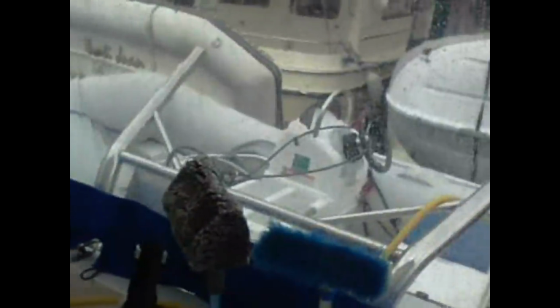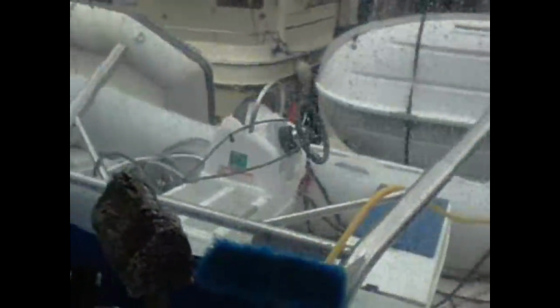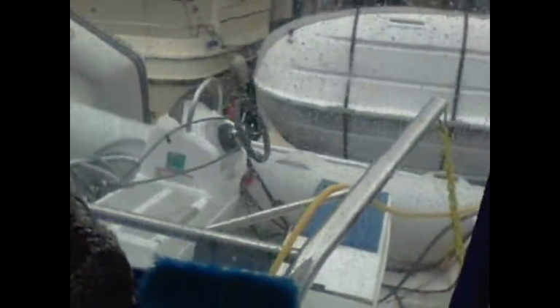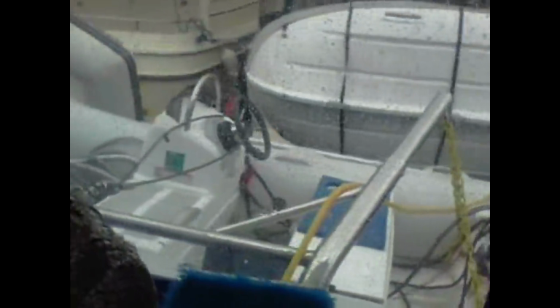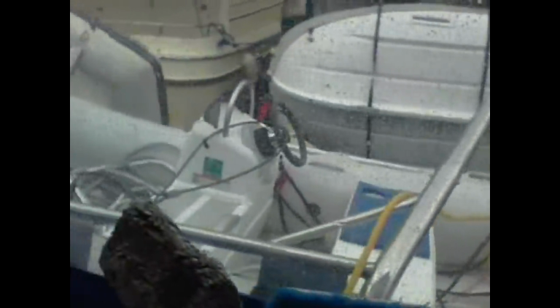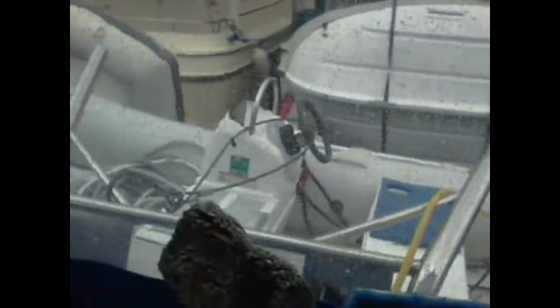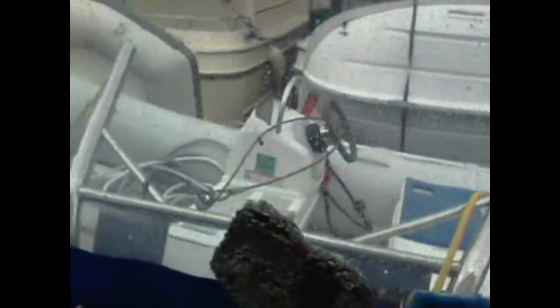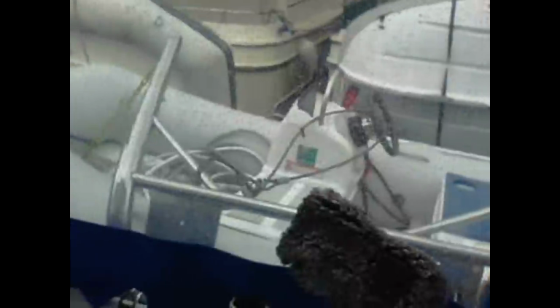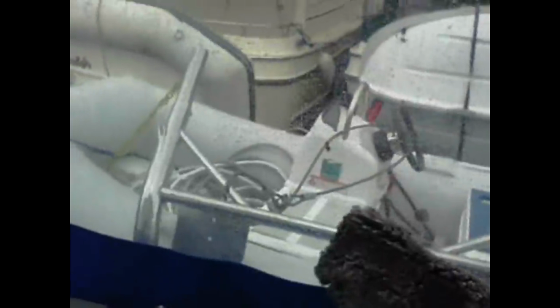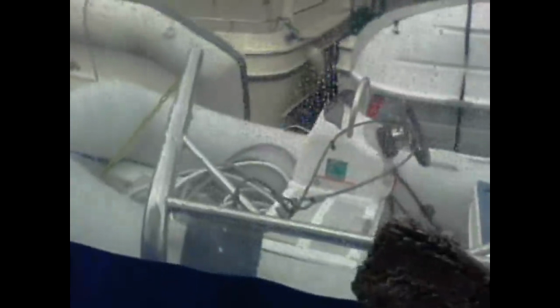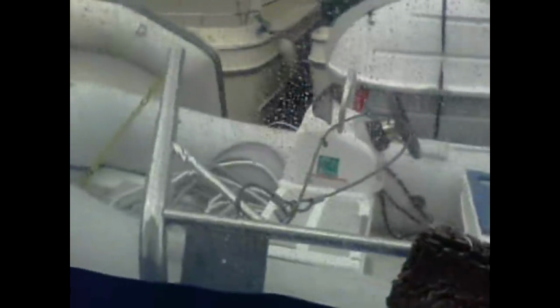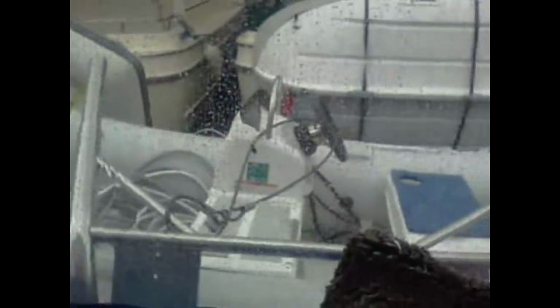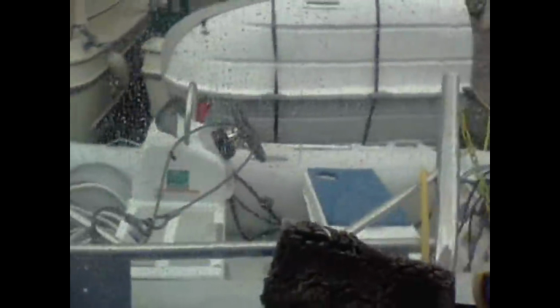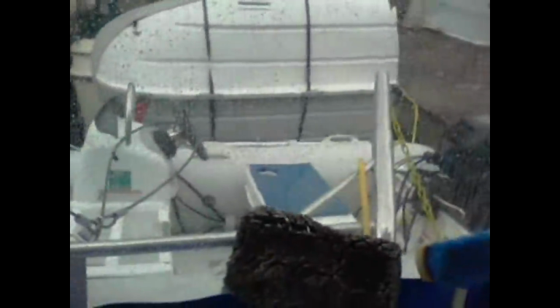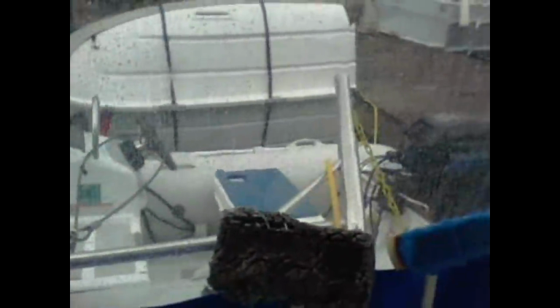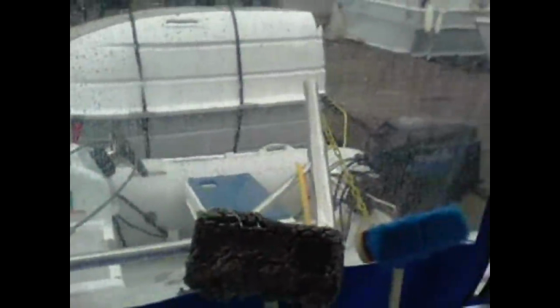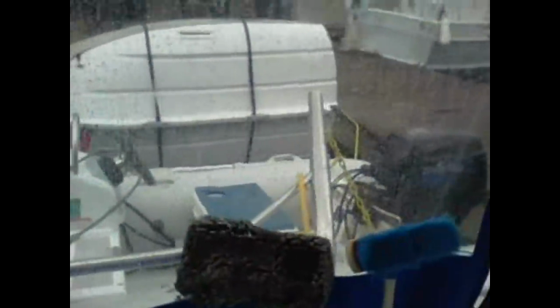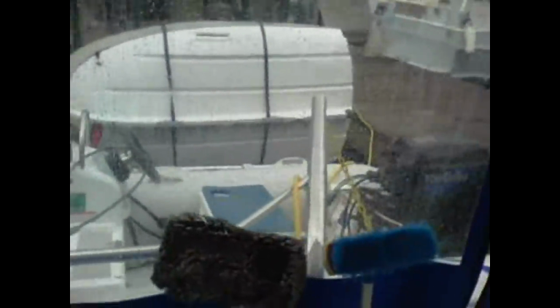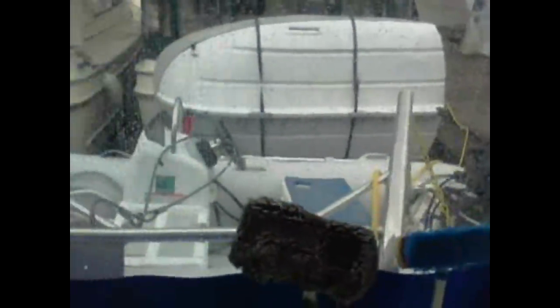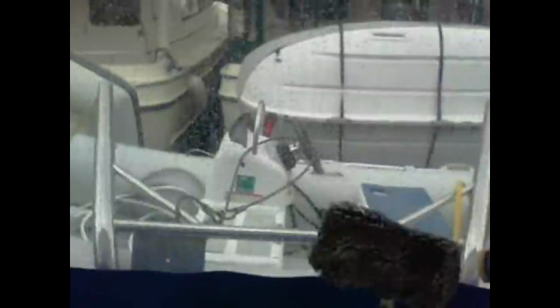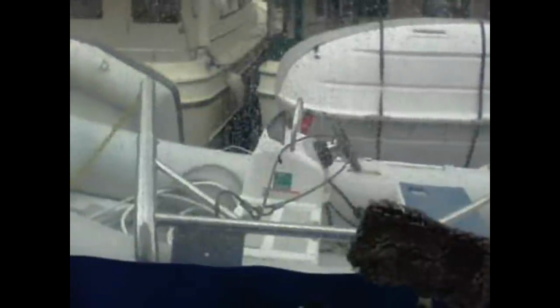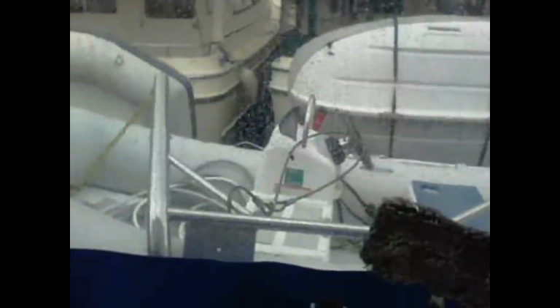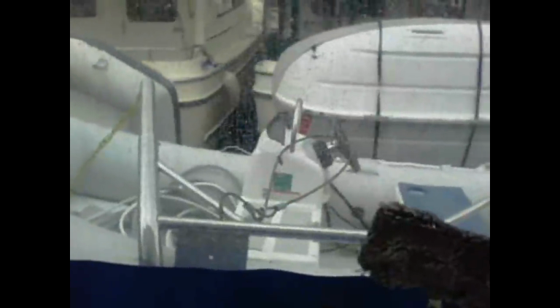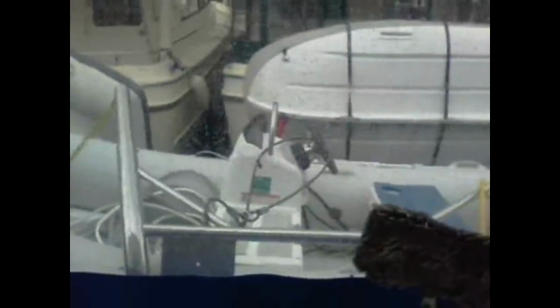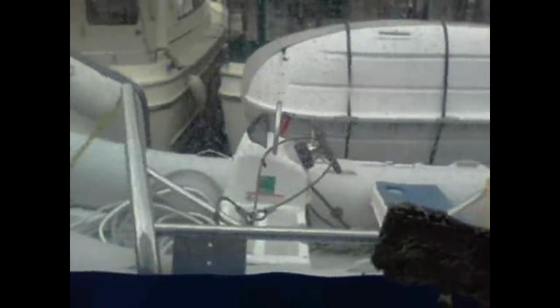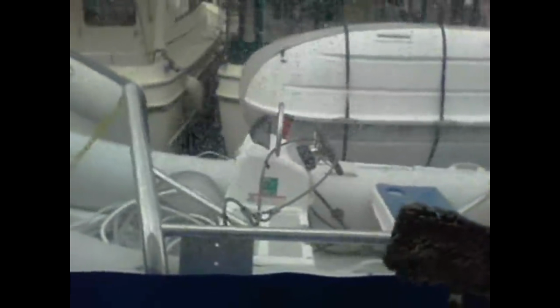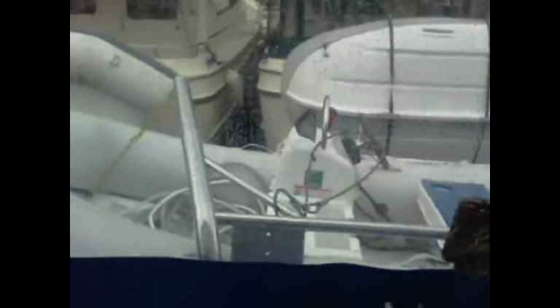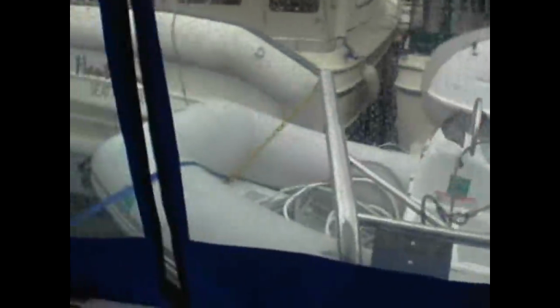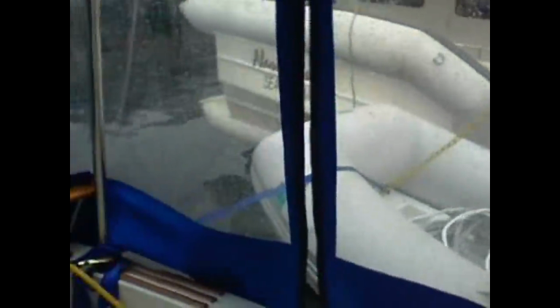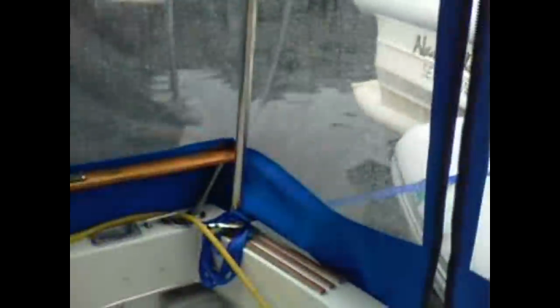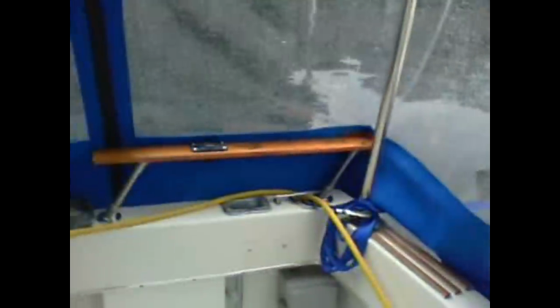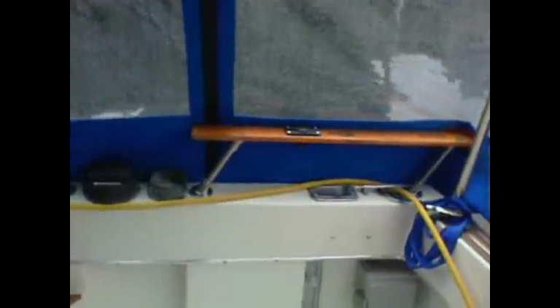This boat has some really nice upgrades. It's got an electric davit system with a Walker Bay dinghy and it has a center console for steering, an 18 horsepower Tohatsu four-stroke engine.